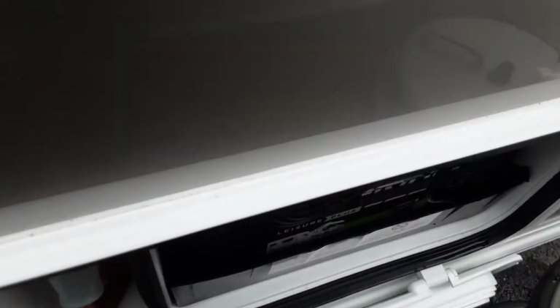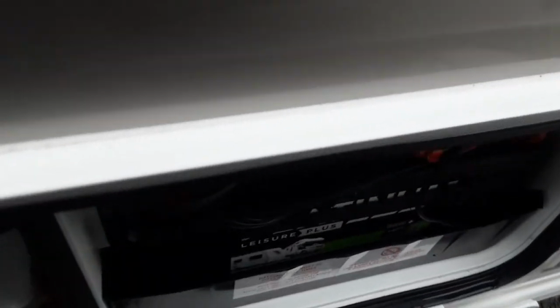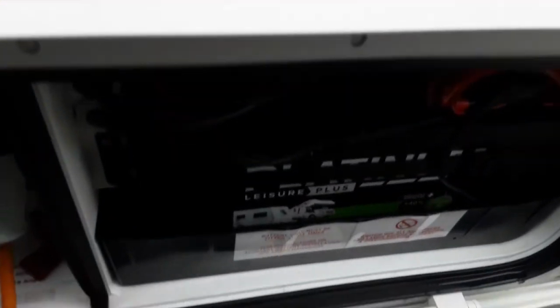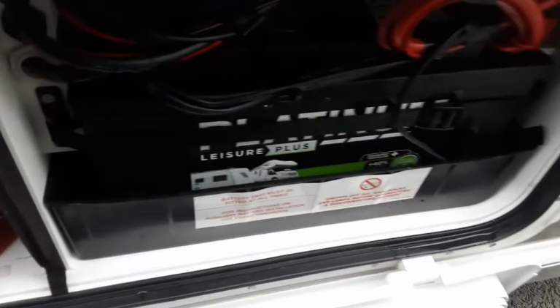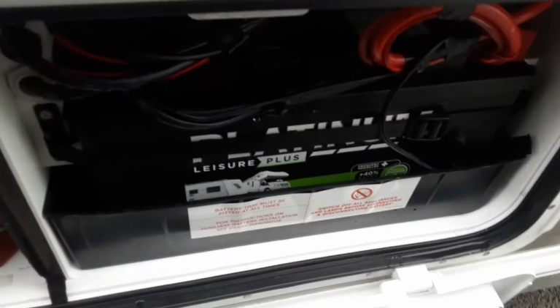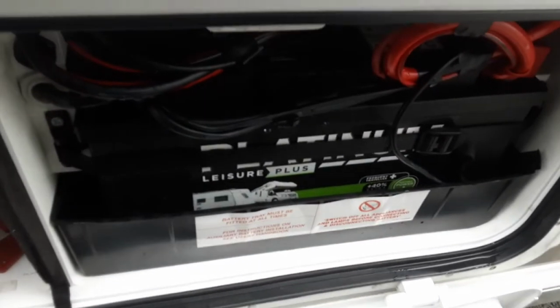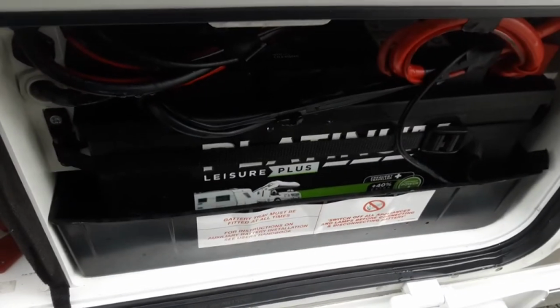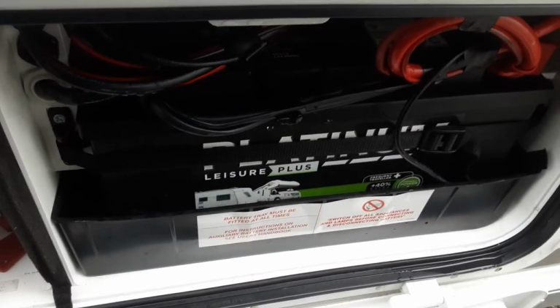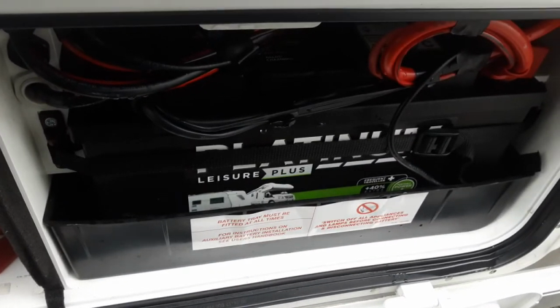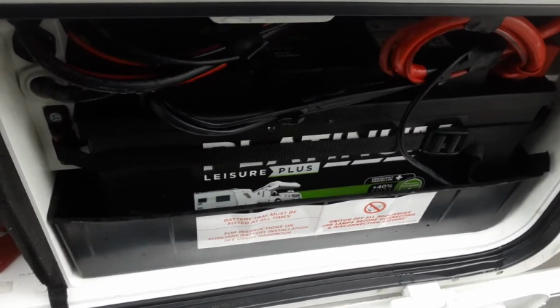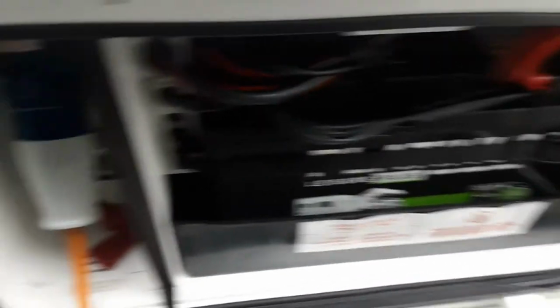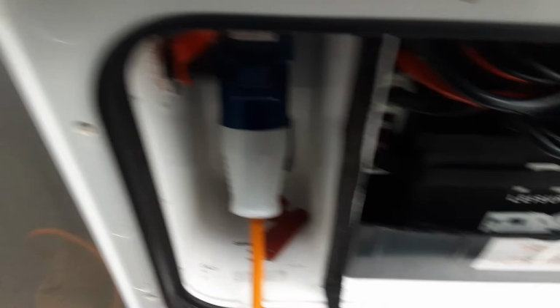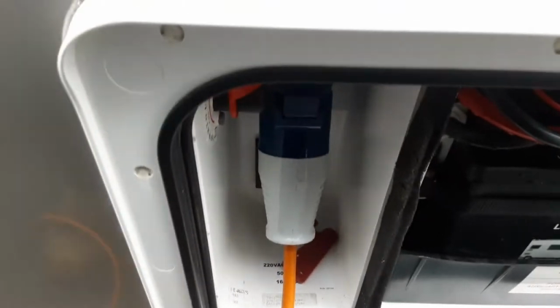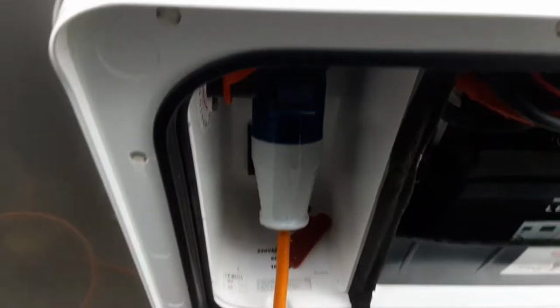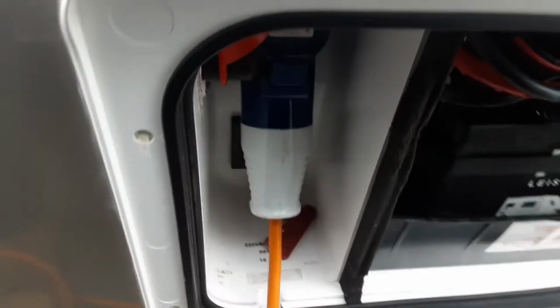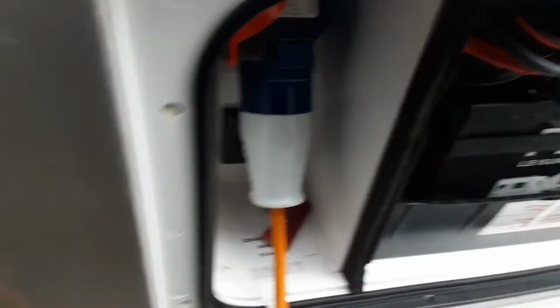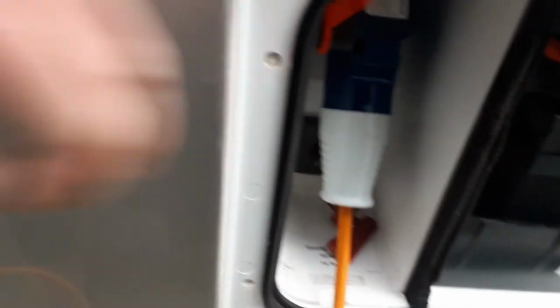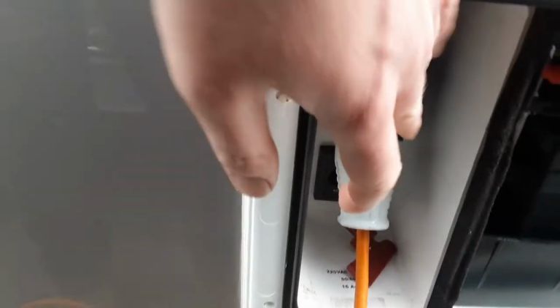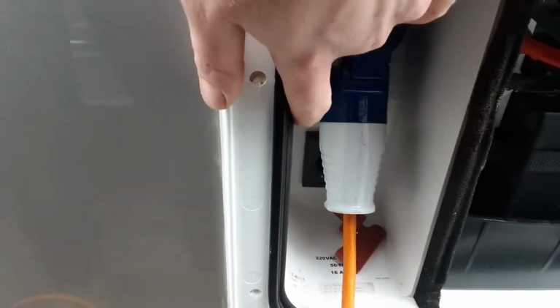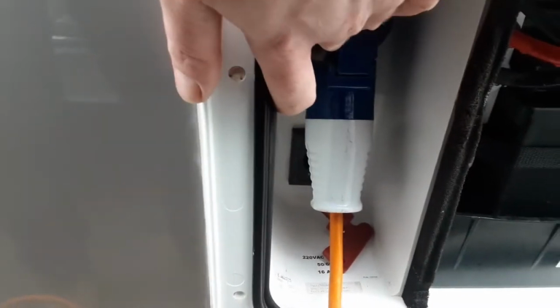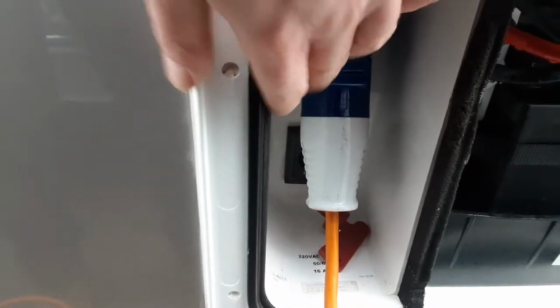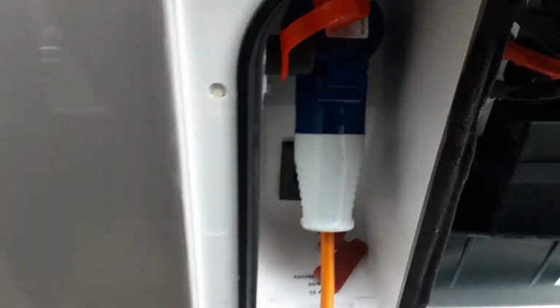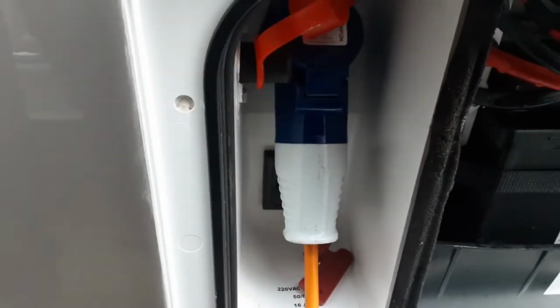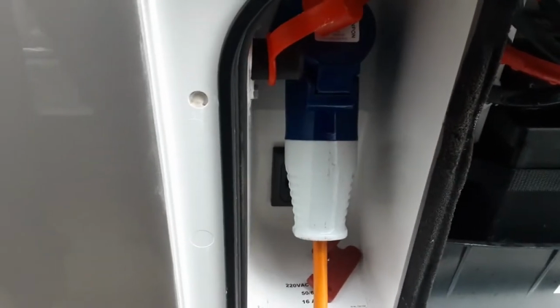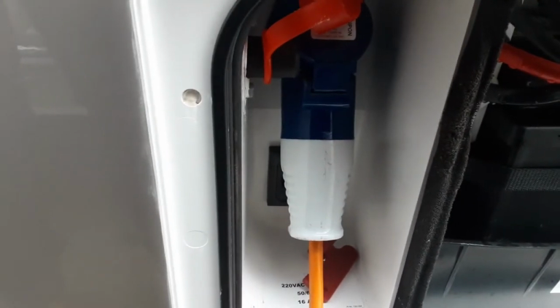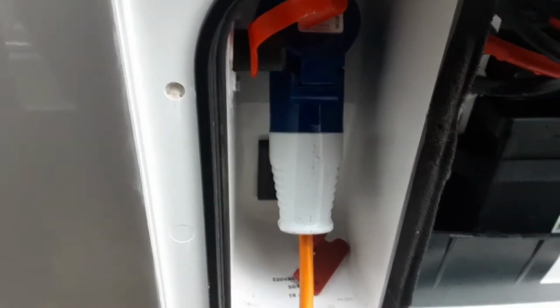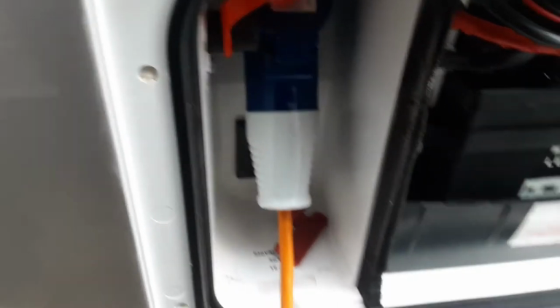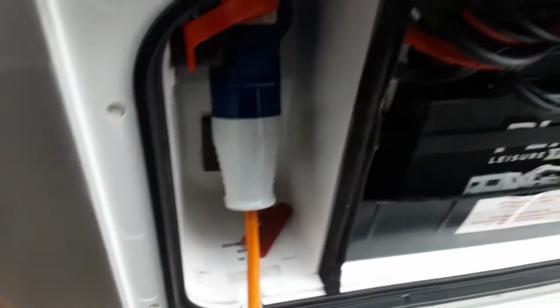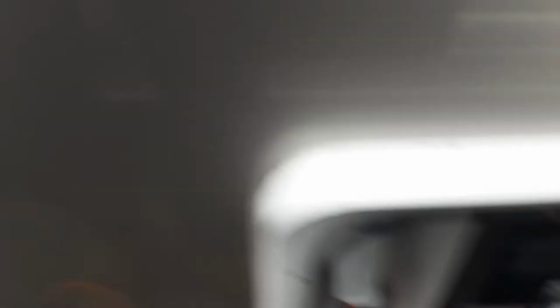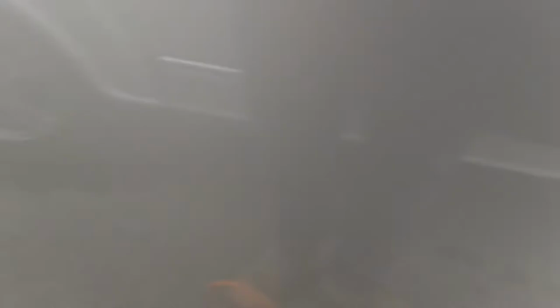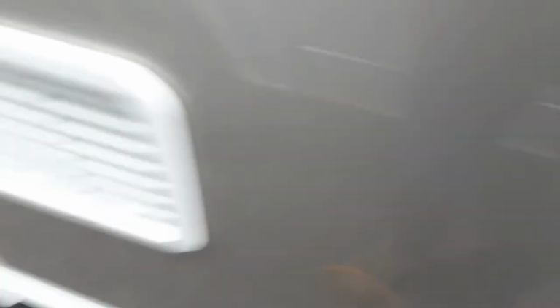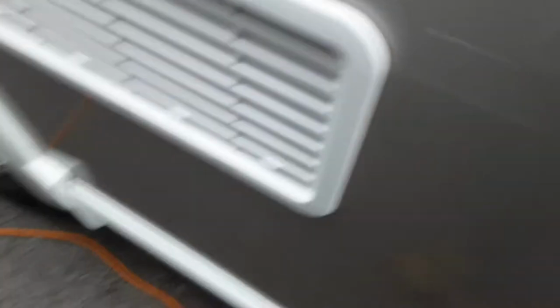You've got your battery locker with your battery in there and your mains power lead coming to the side of the van. And at the top here you've got your motor mover power switch, which I'll demonstrate later in the video.